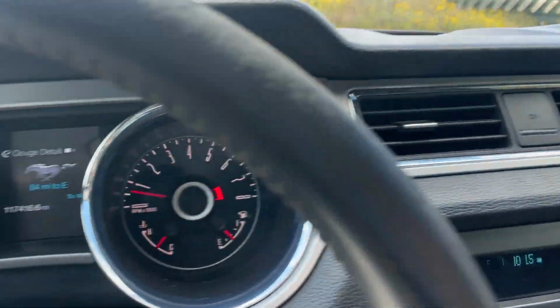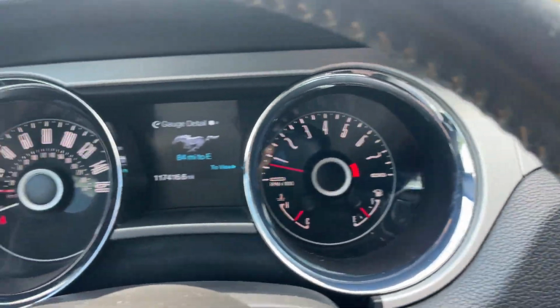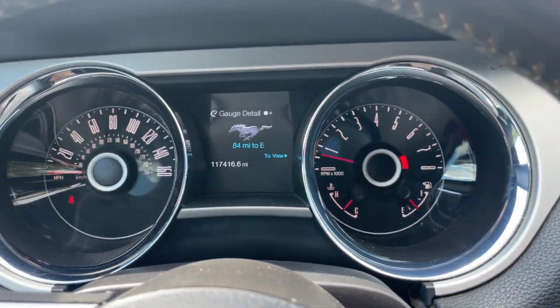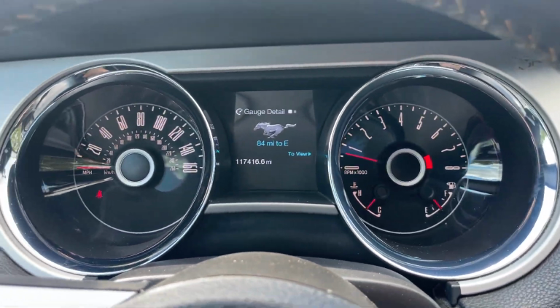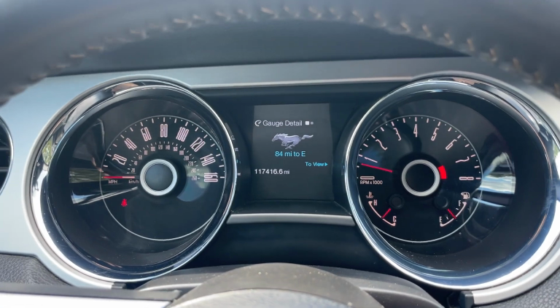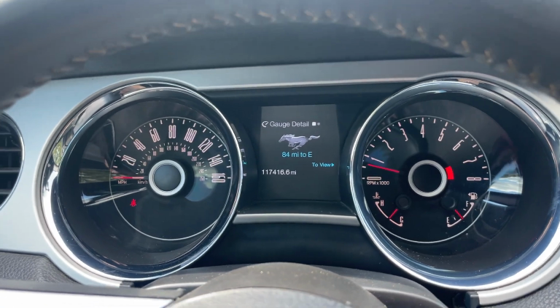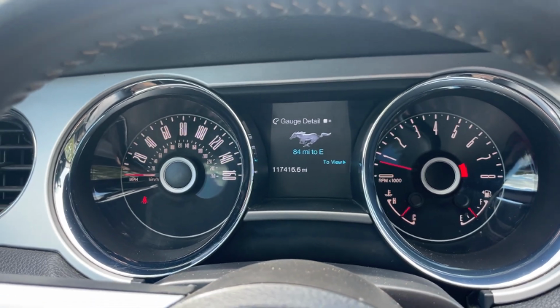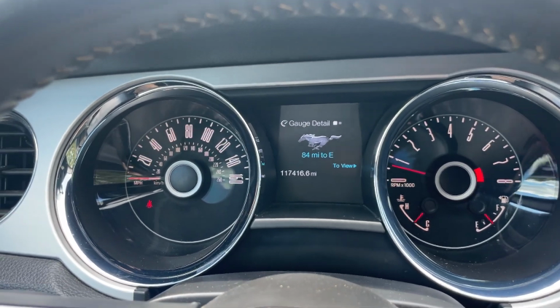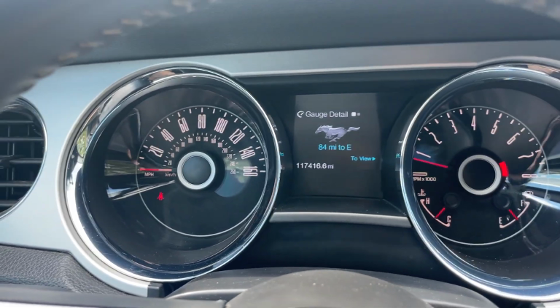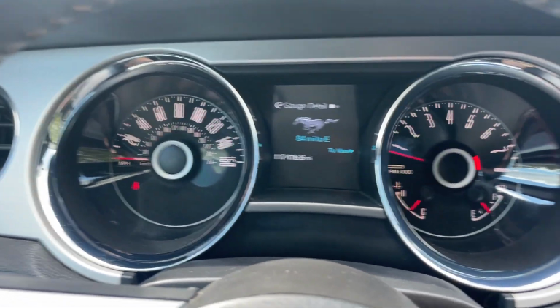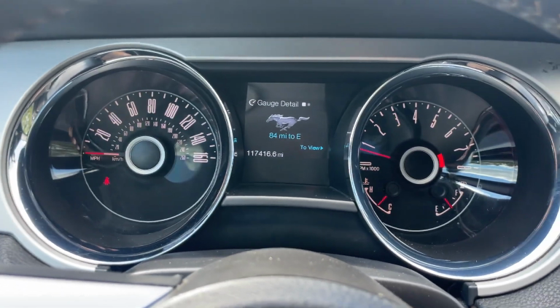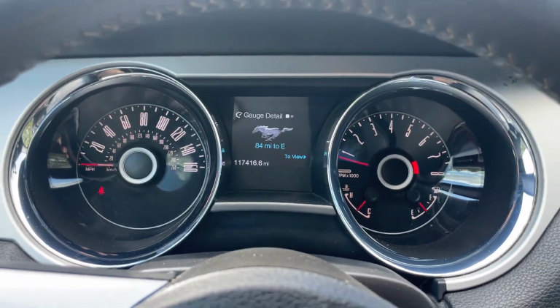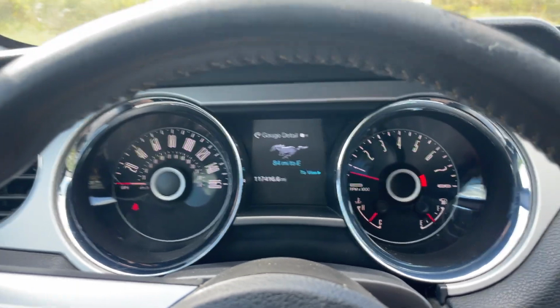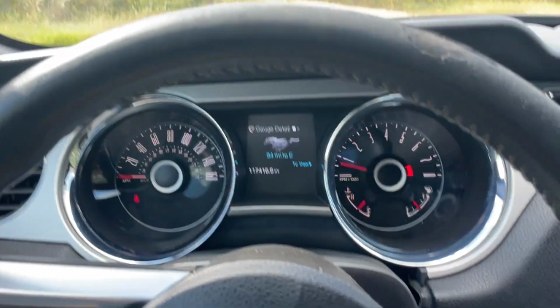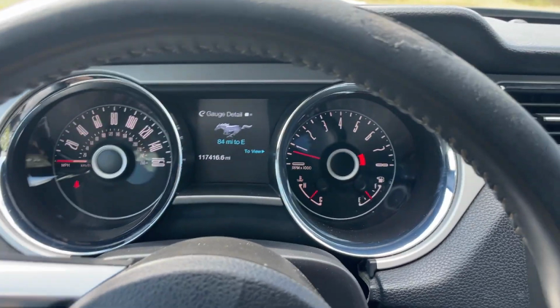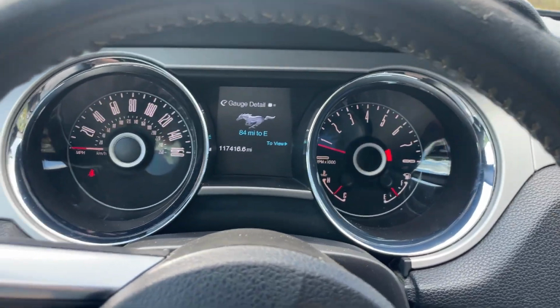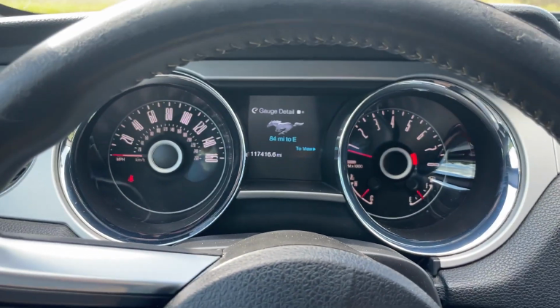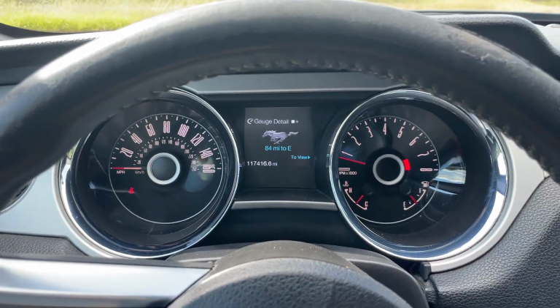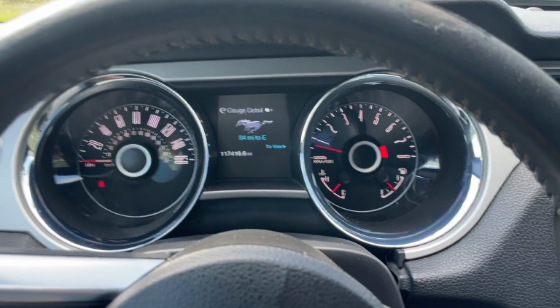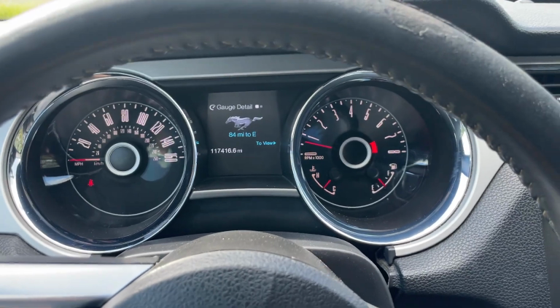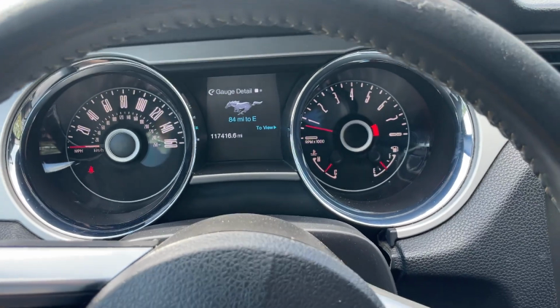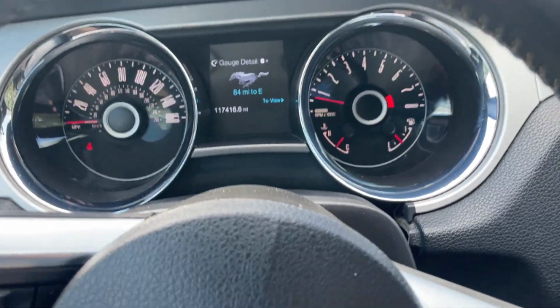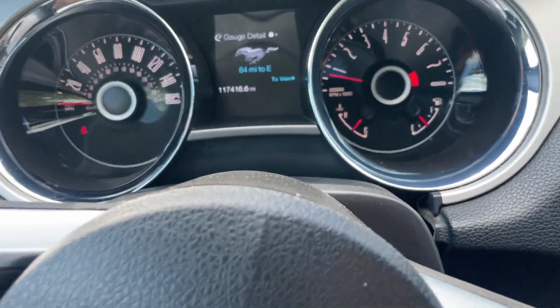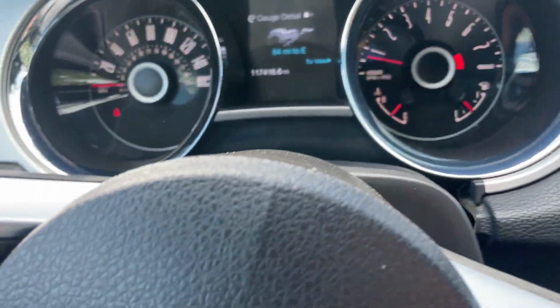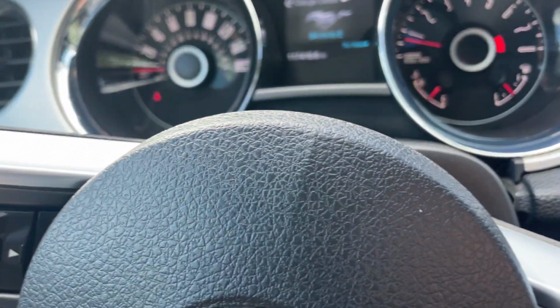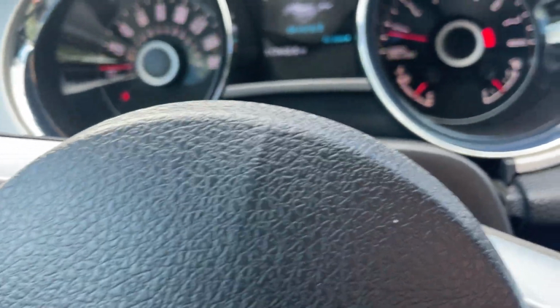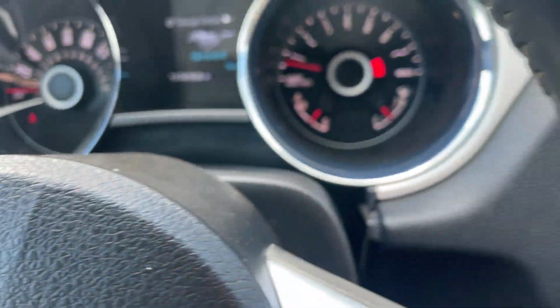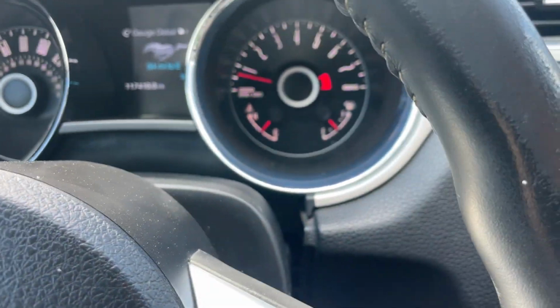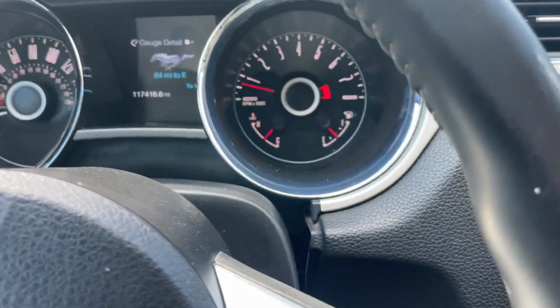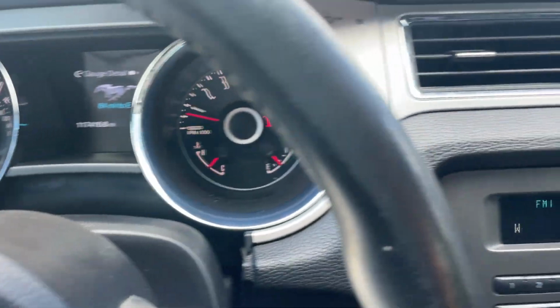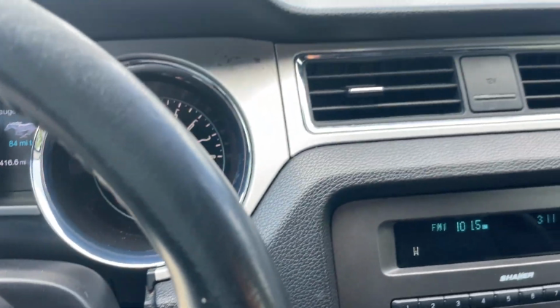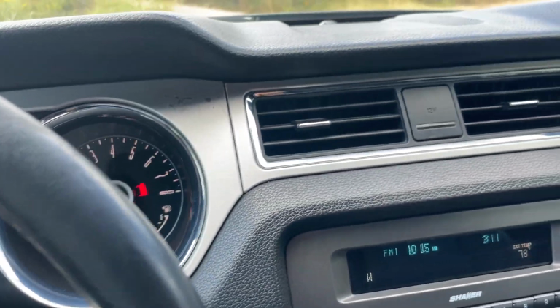It's got 117,416 miles. The seatbelt light comes on and then goes off. Bluetooth is on there as well.